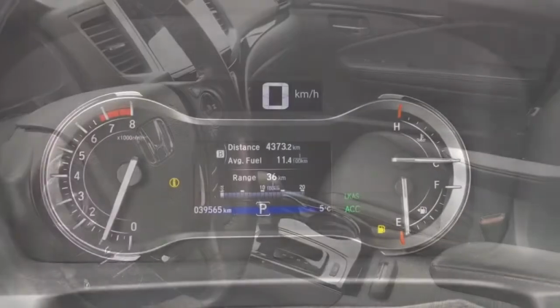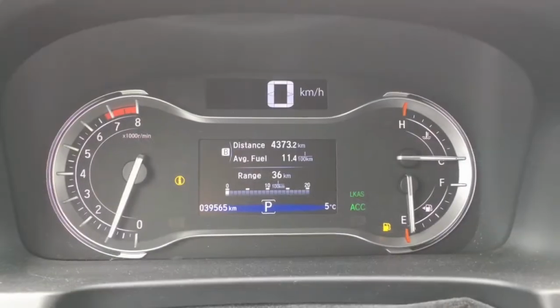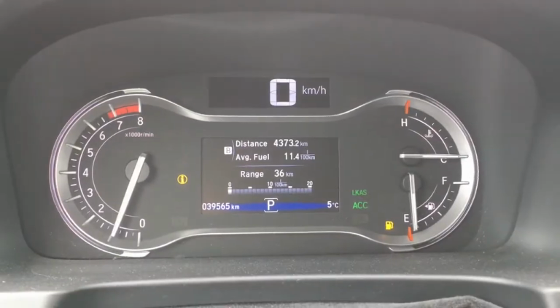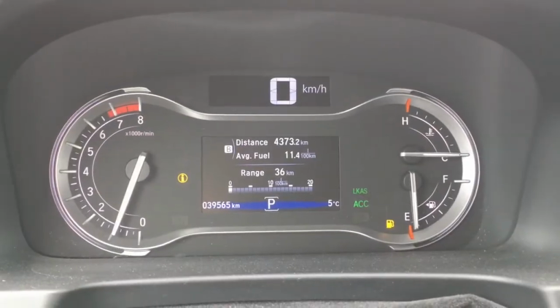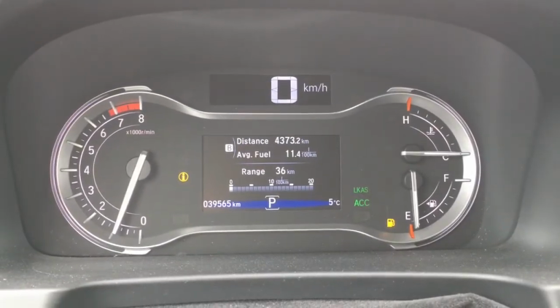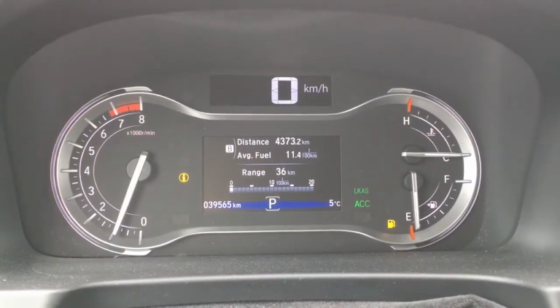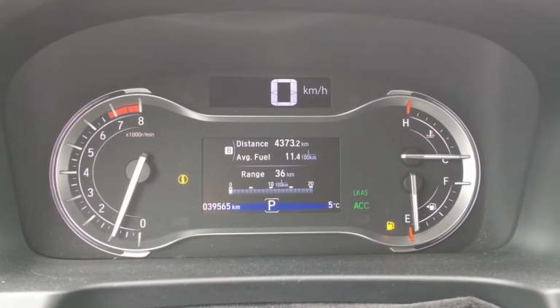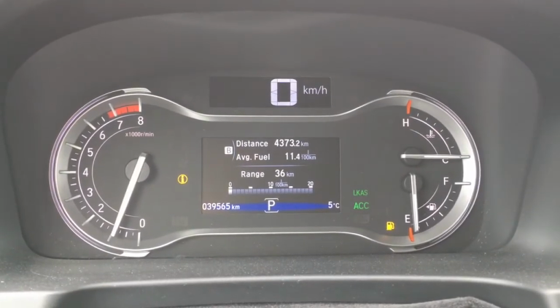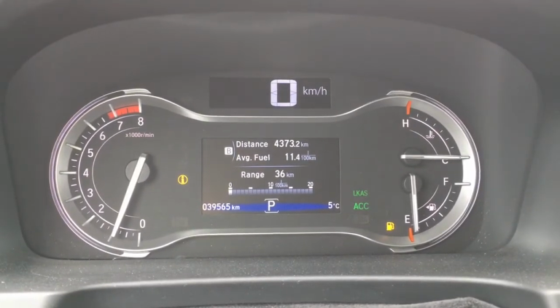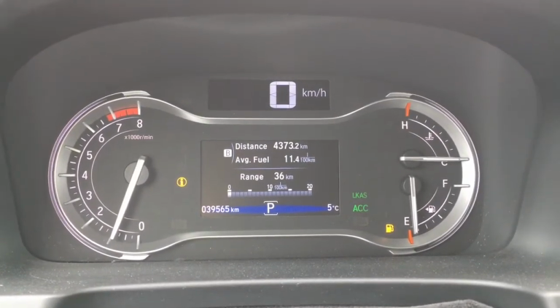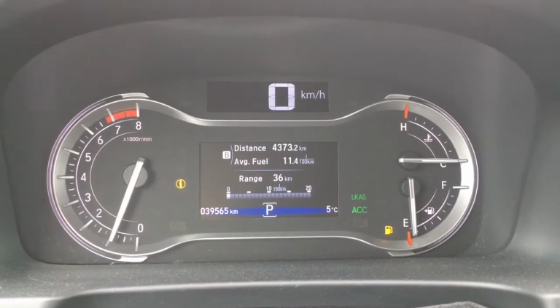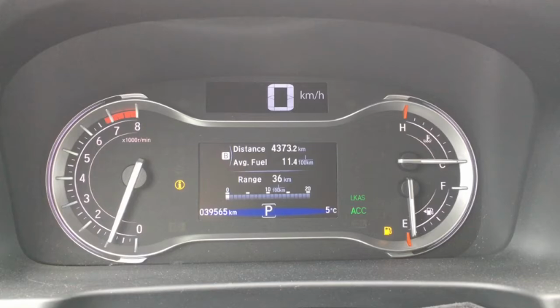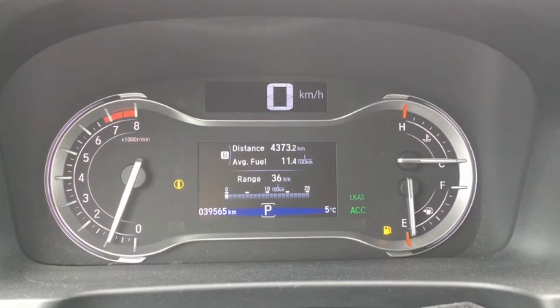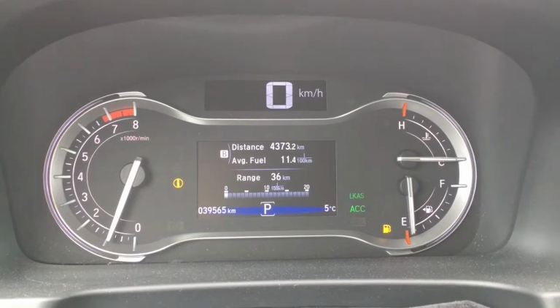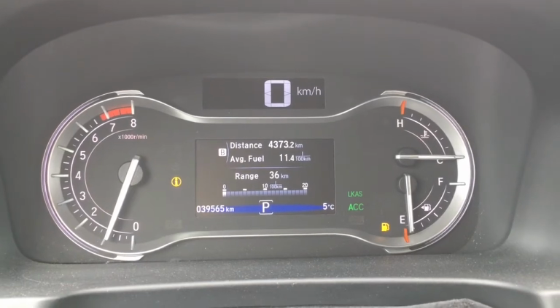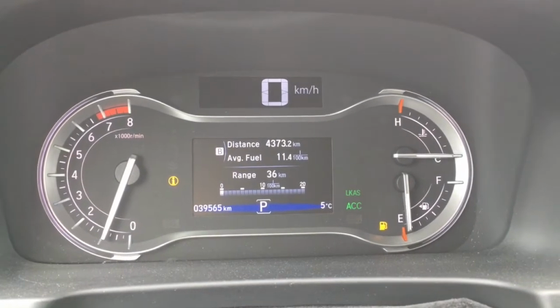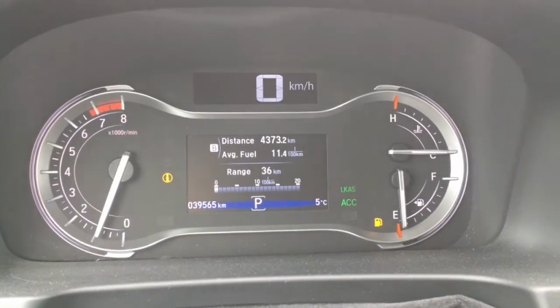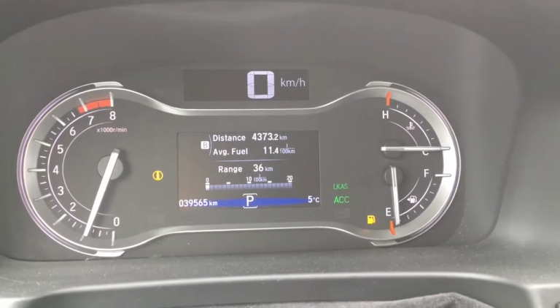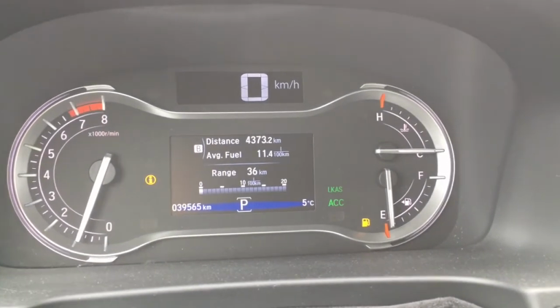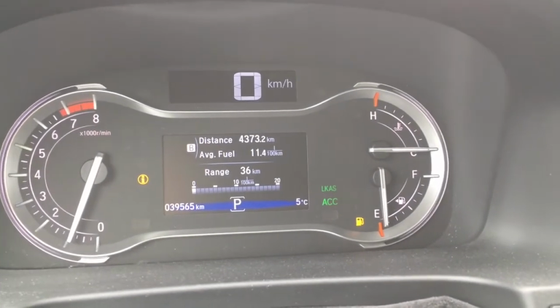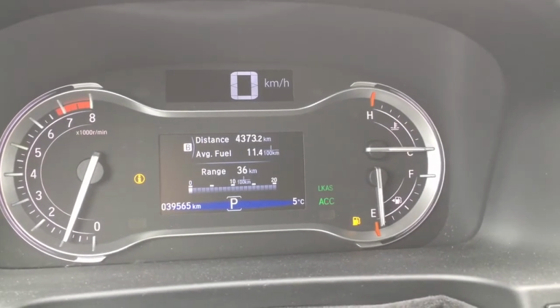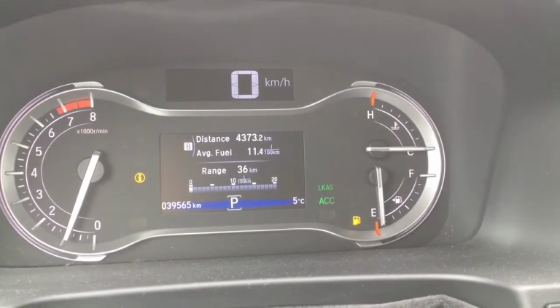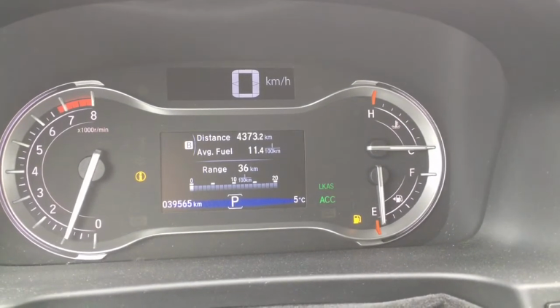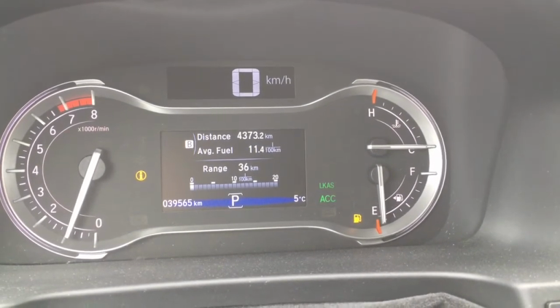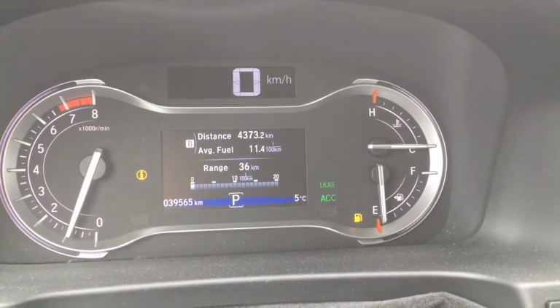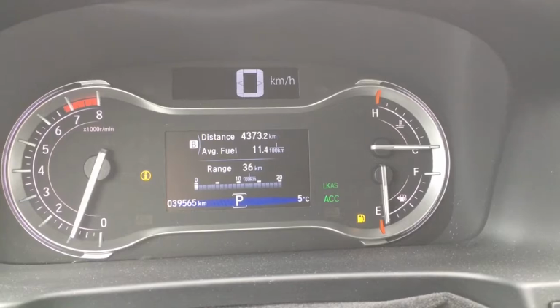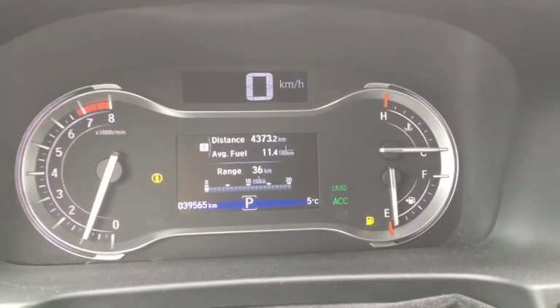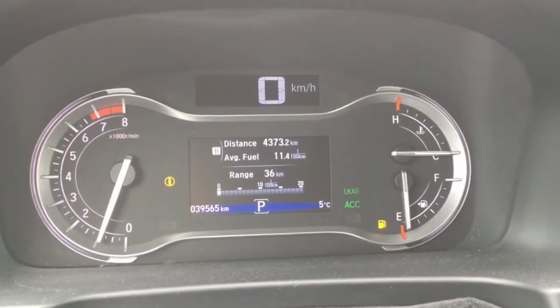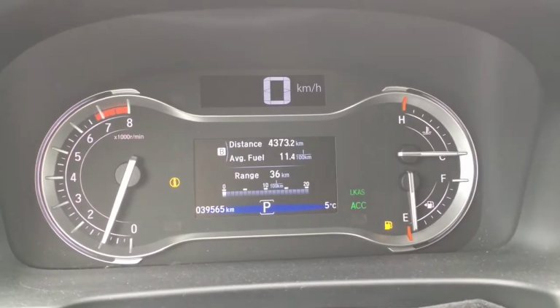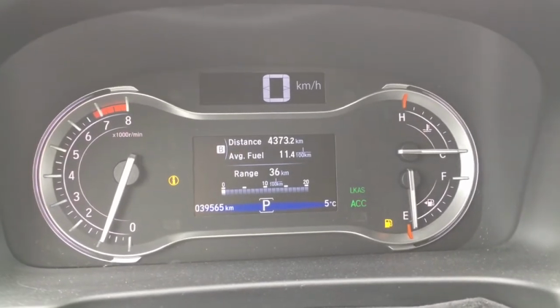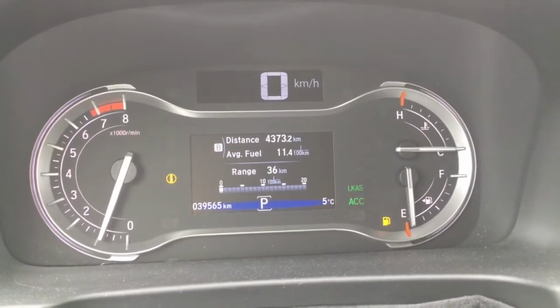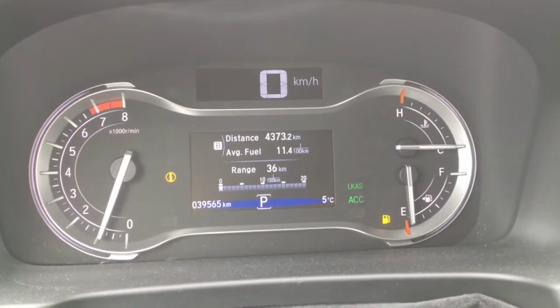Checking out the analog display of the tachometer, you'll see right in the center digital screen we have your speedometer up top, and down below you'll see that we have 39,565 kilometers on the vehicle at this current moment.